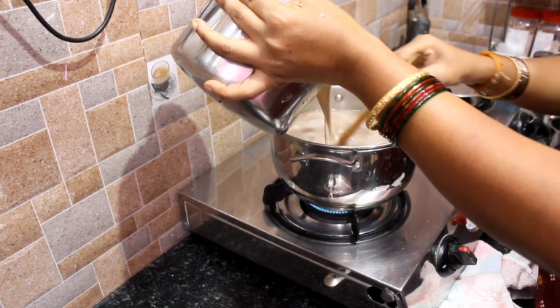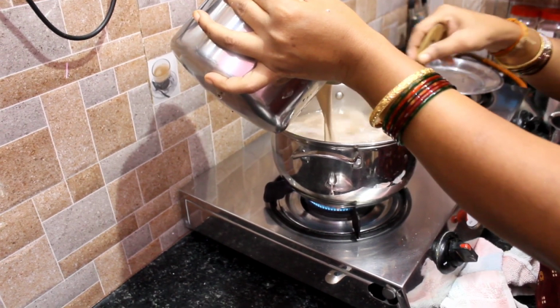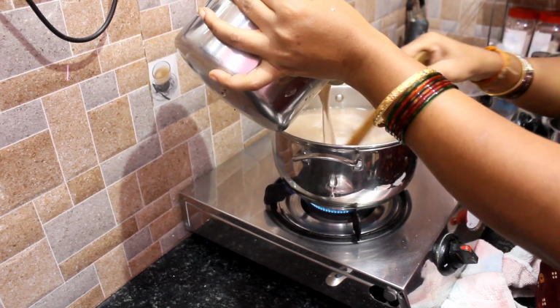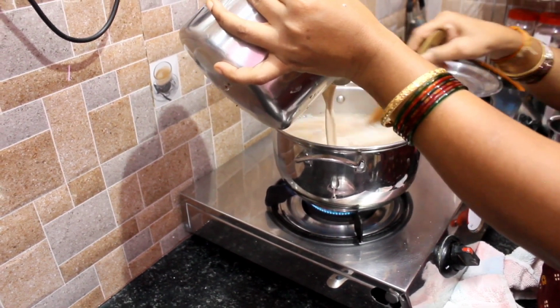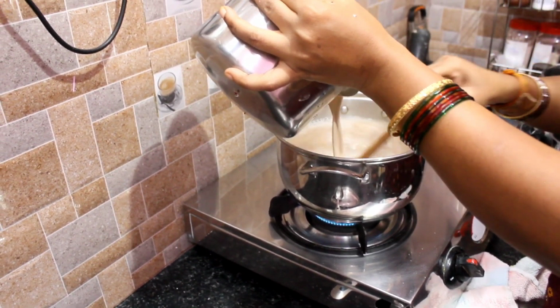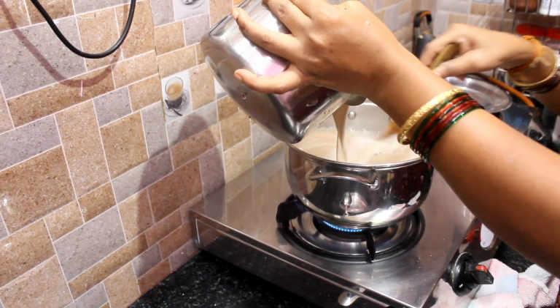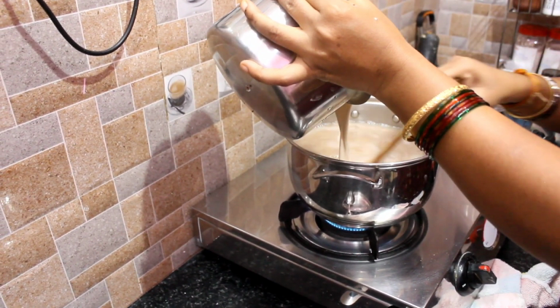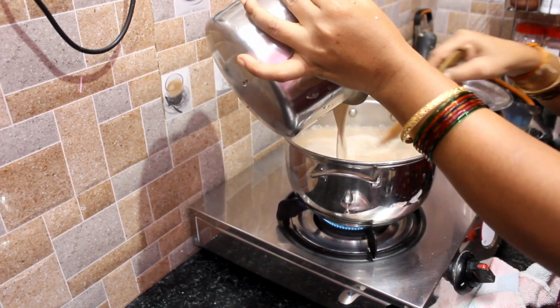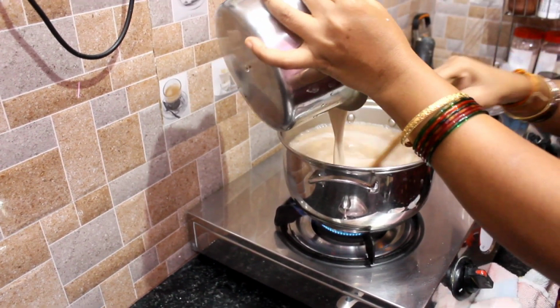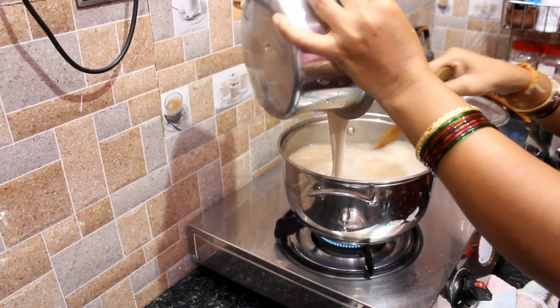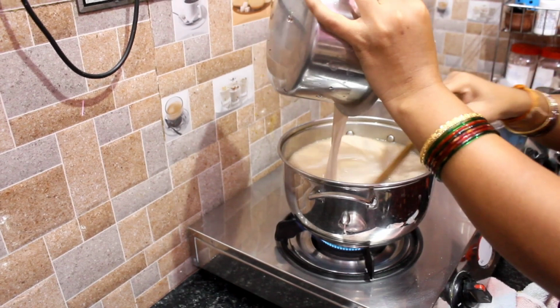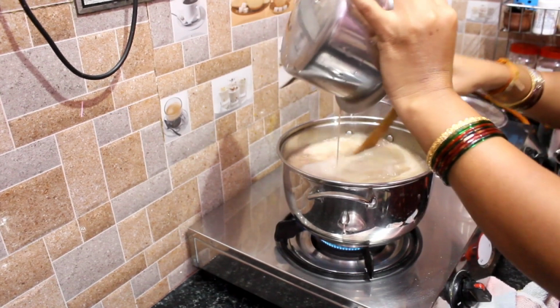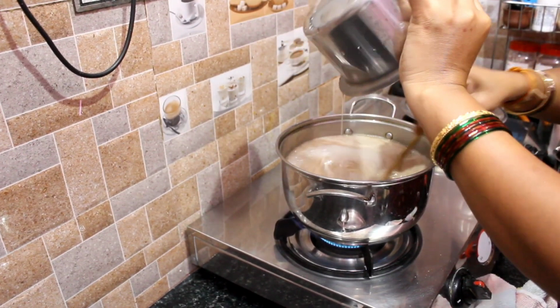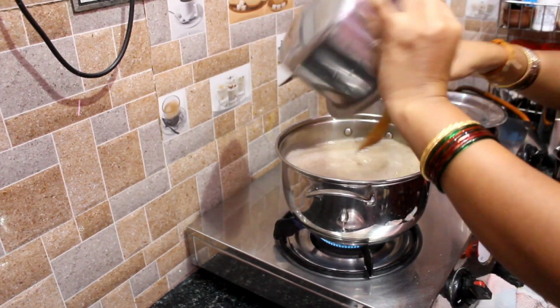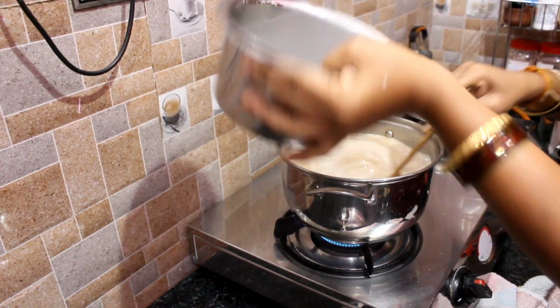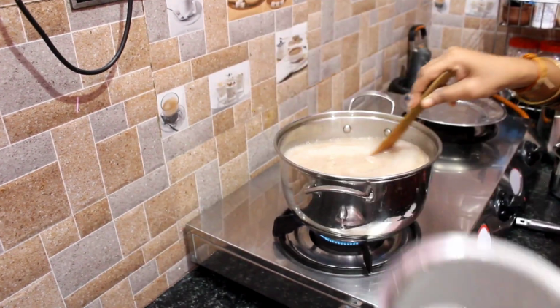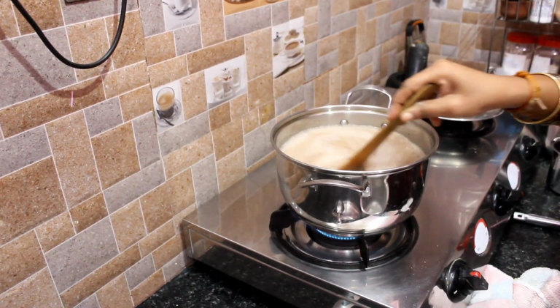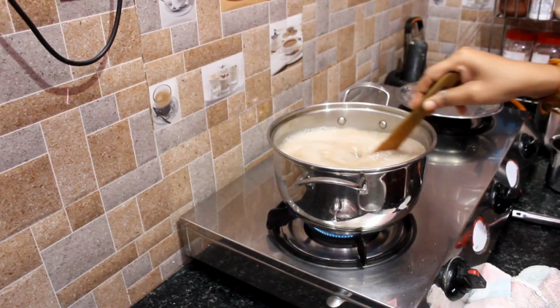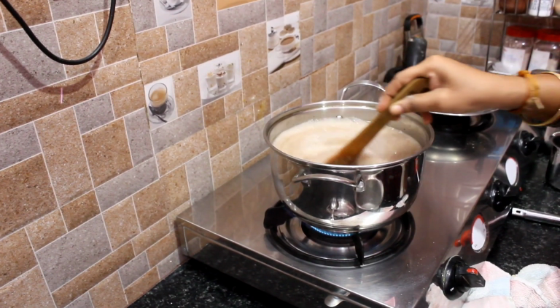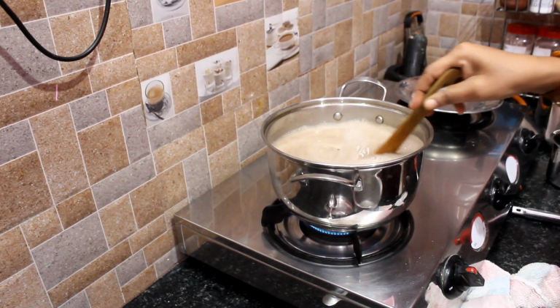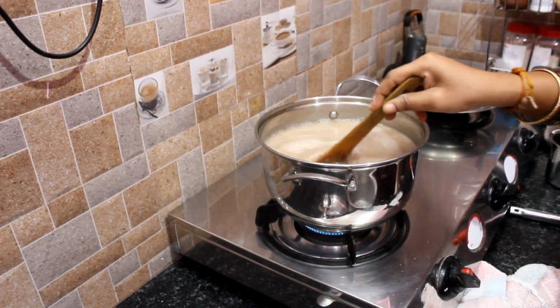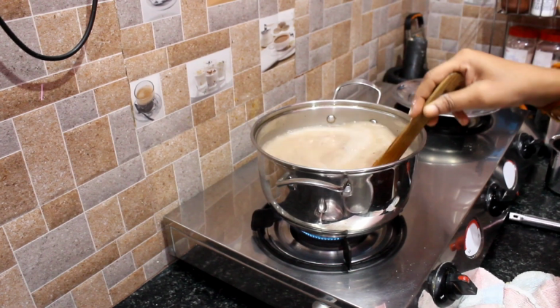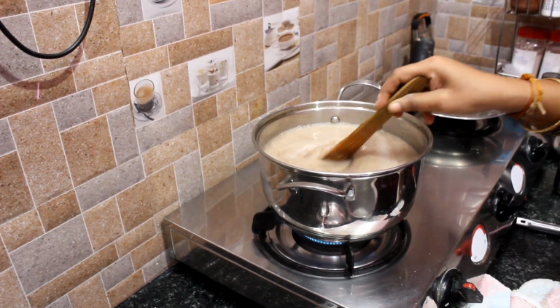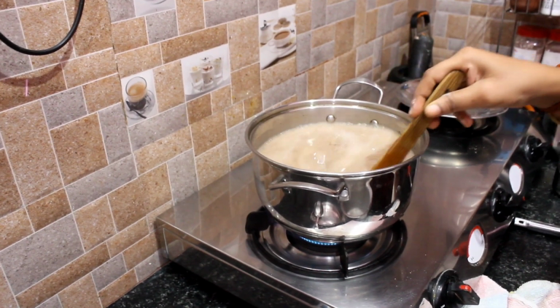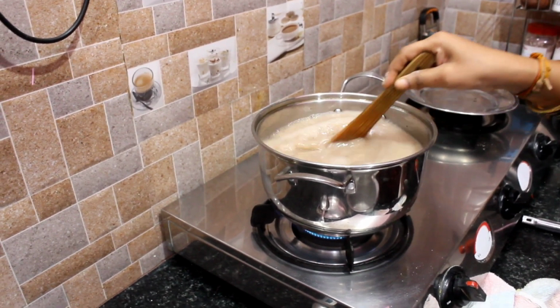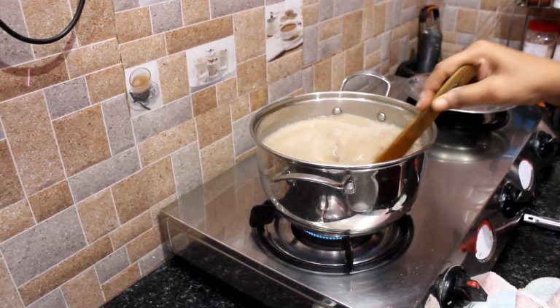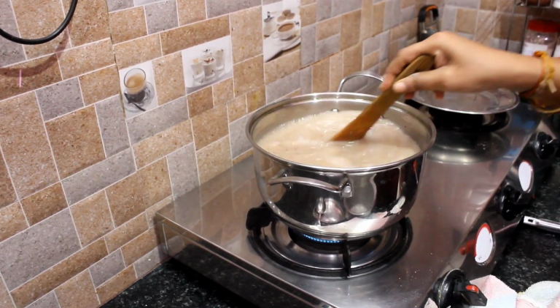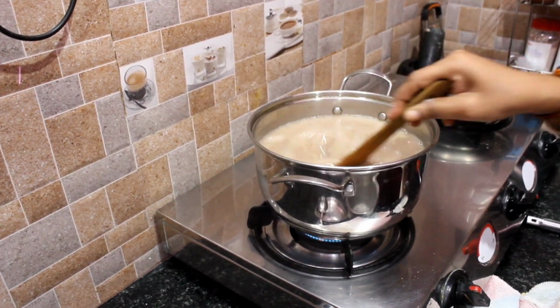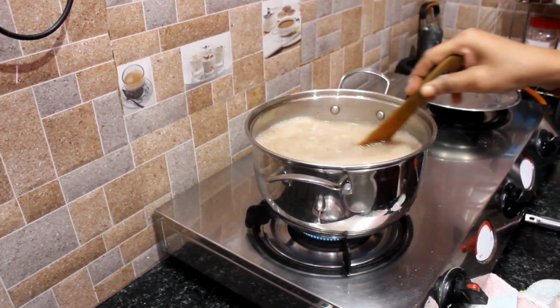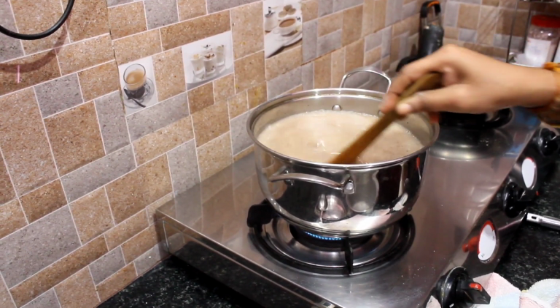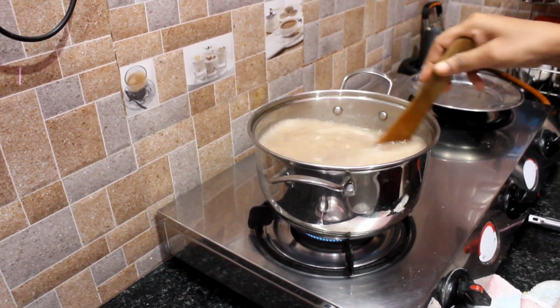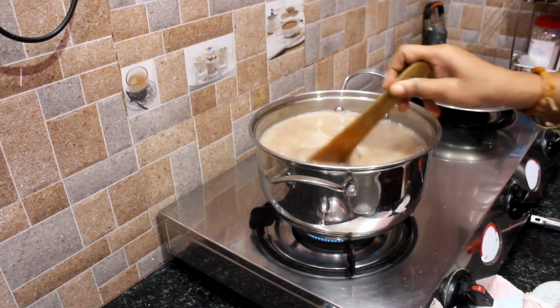This pan has a good taste. I am going to put it in the pan. You know how to make it in the pan.